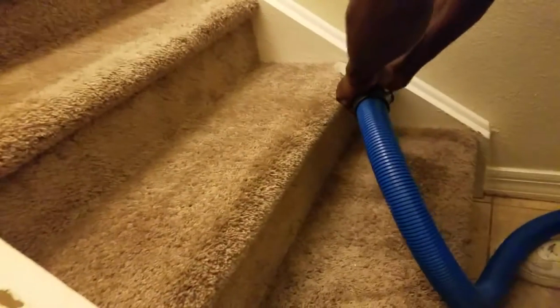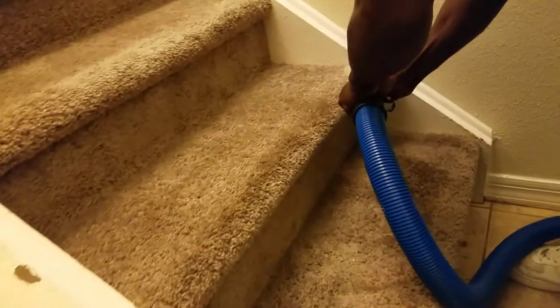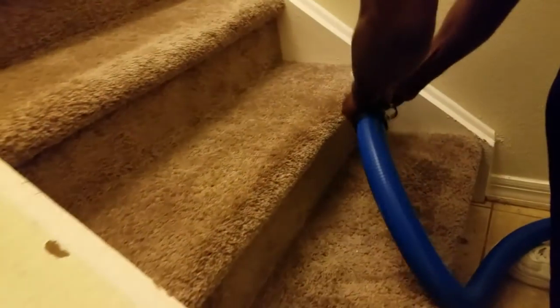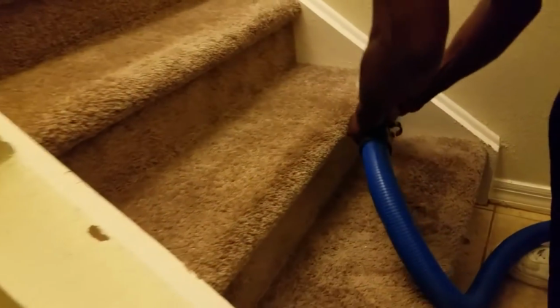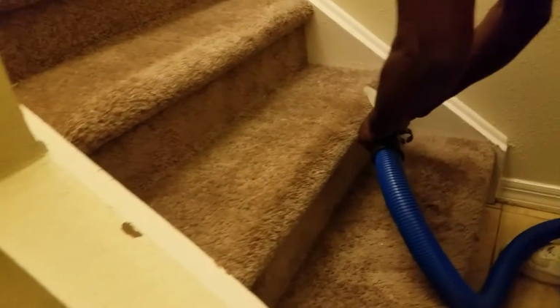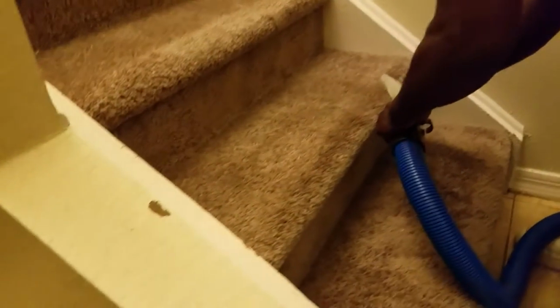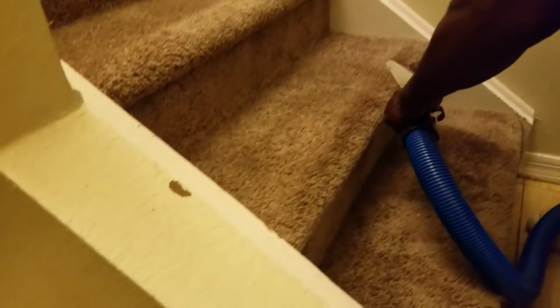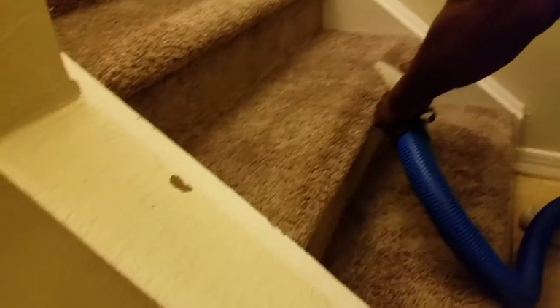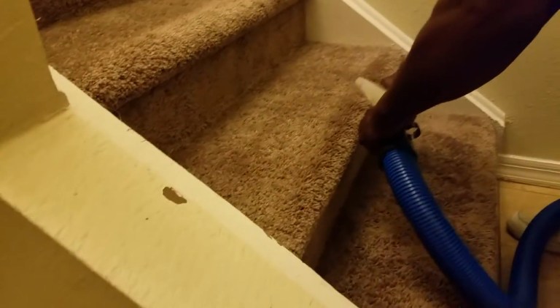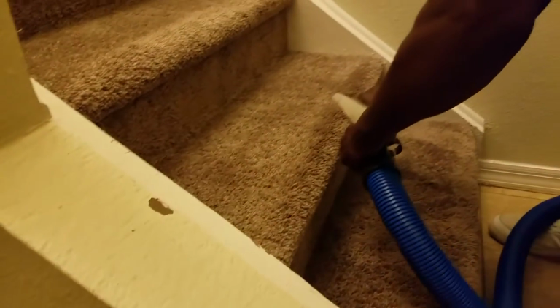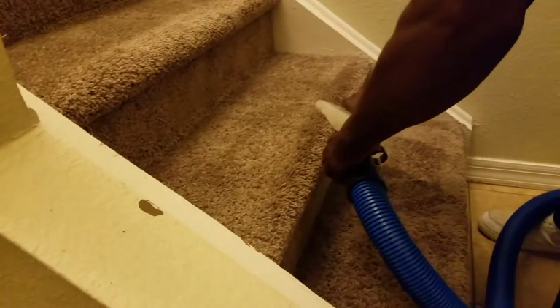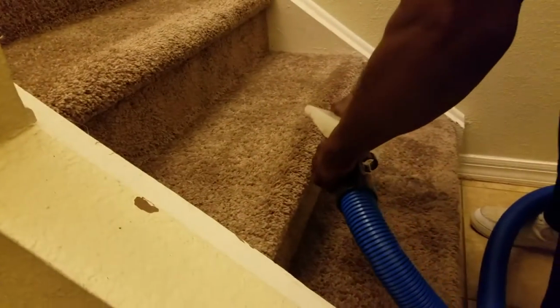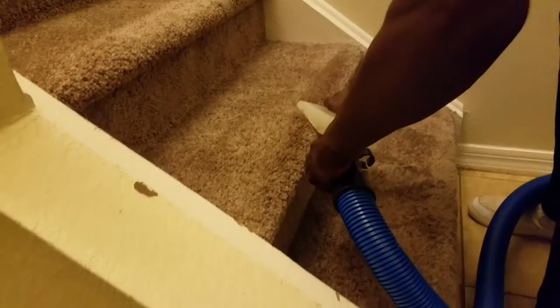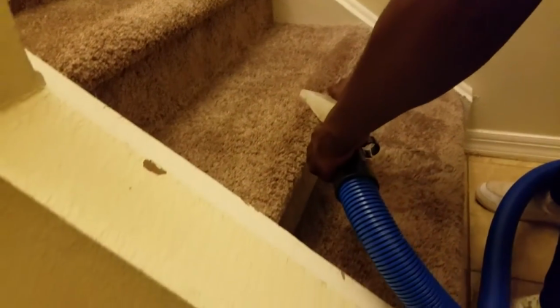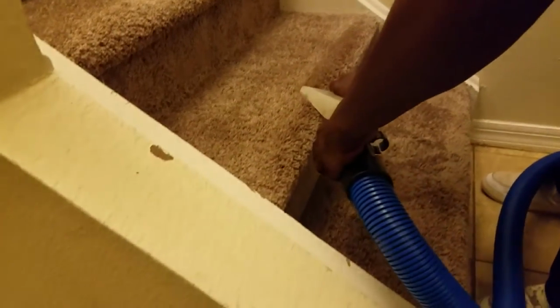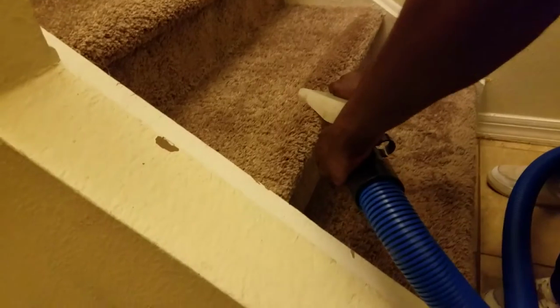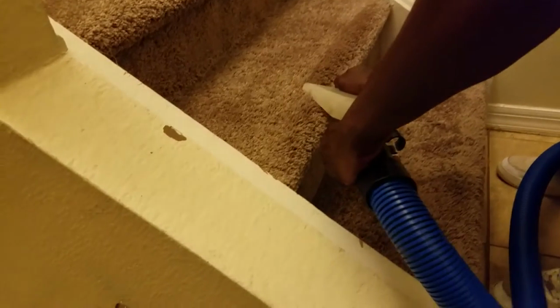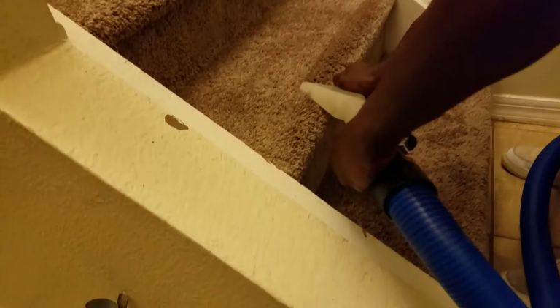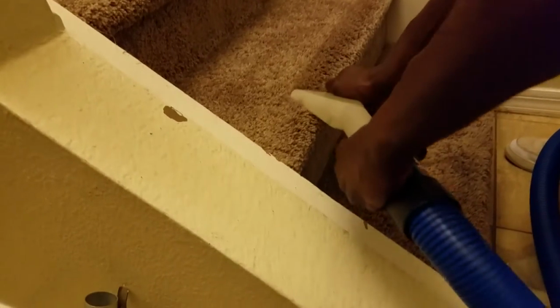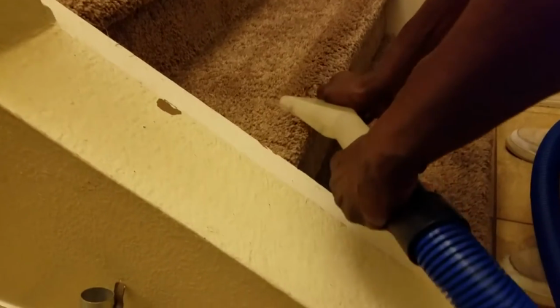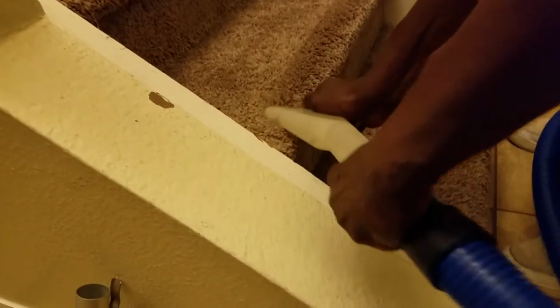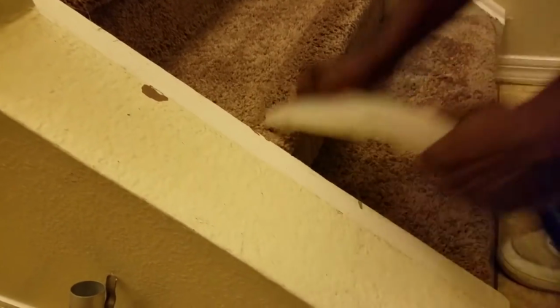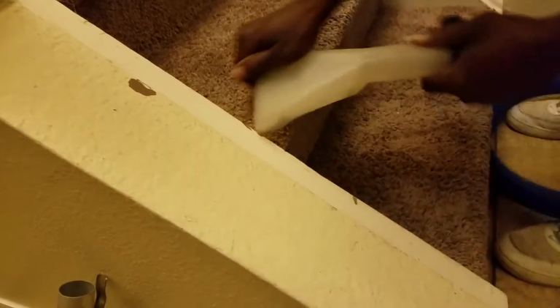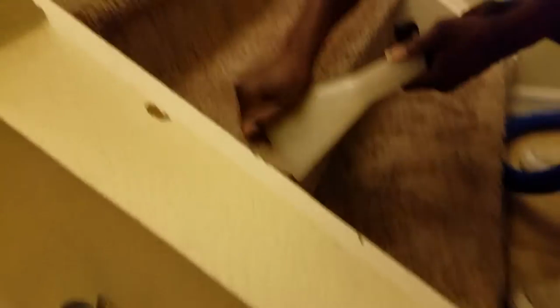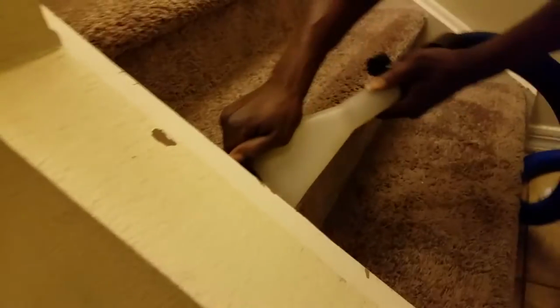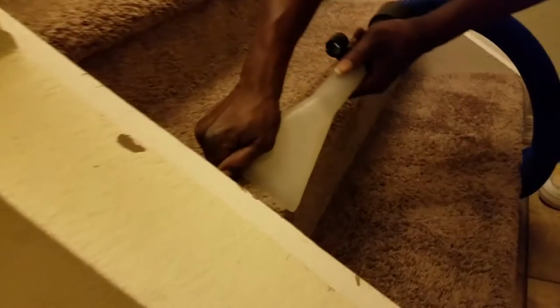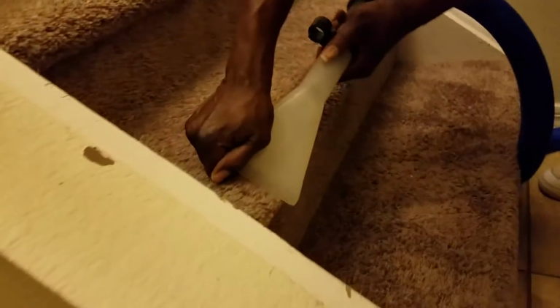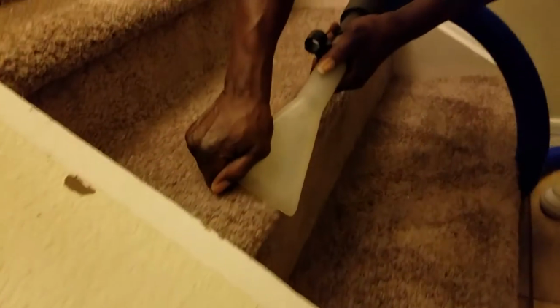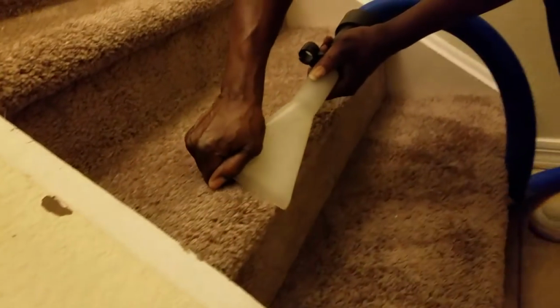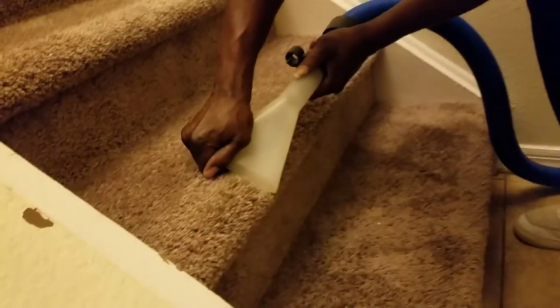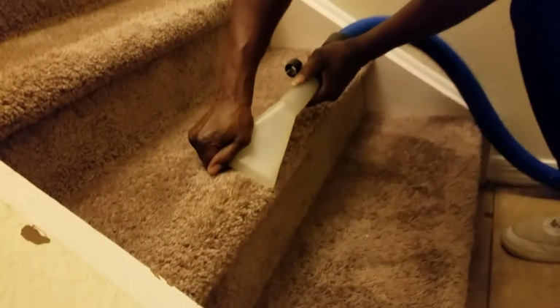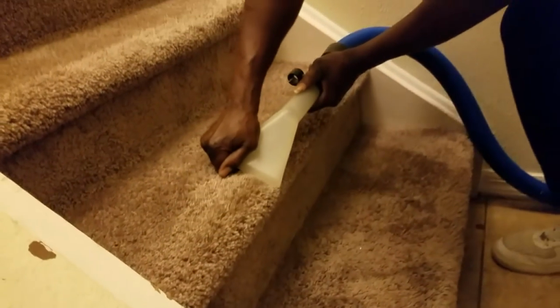And right now, Herbert is doing the last step.